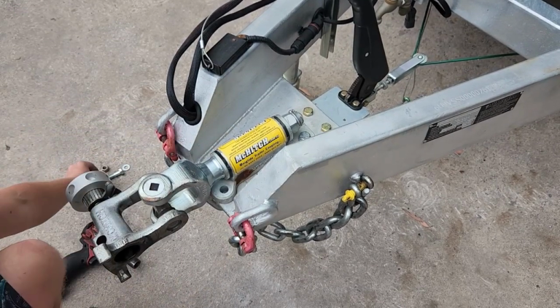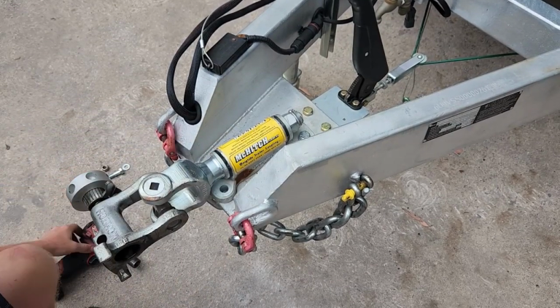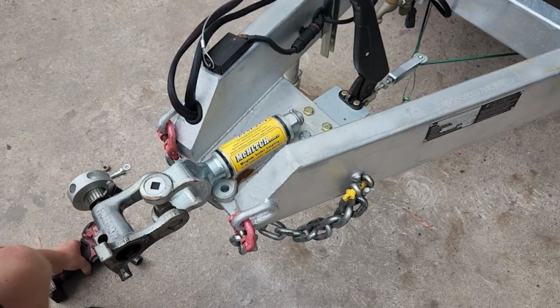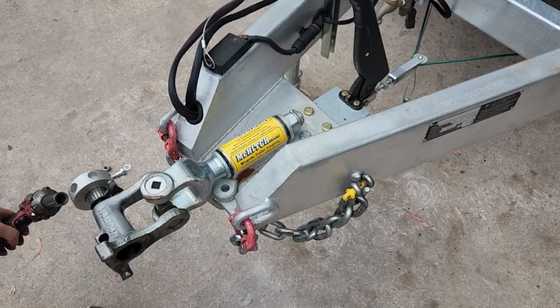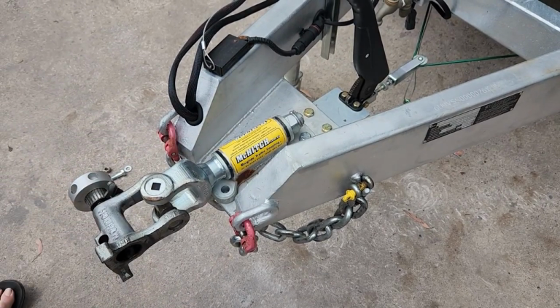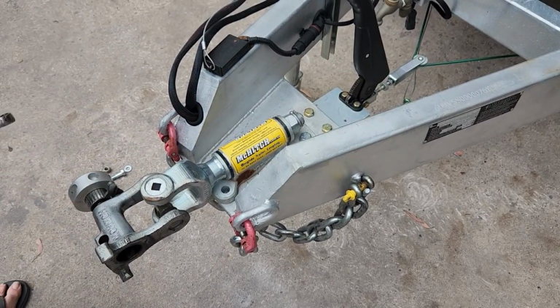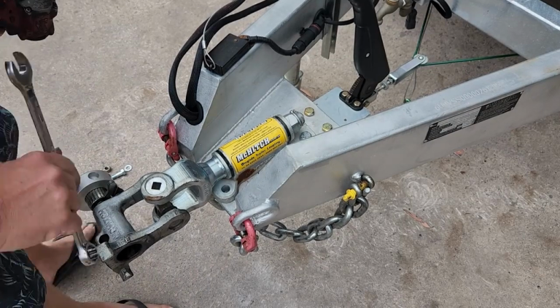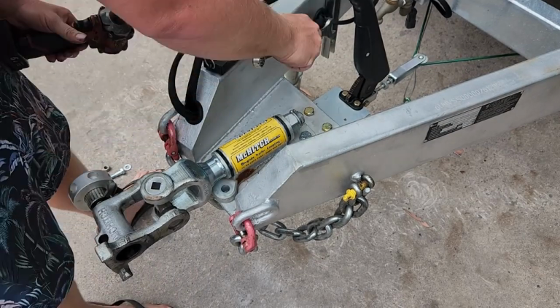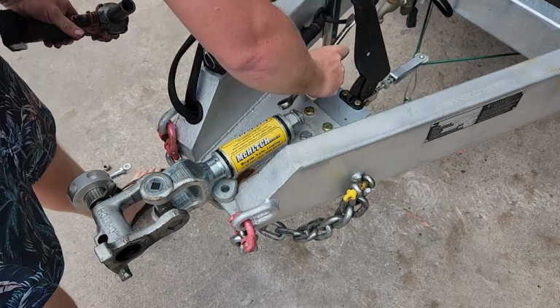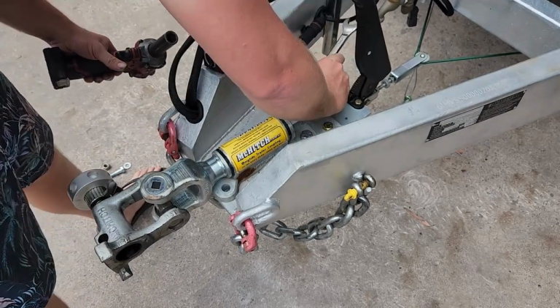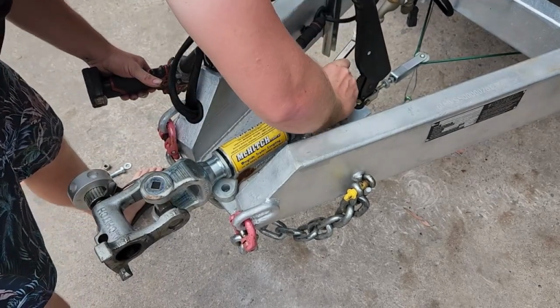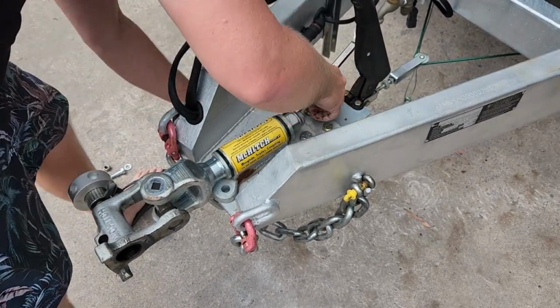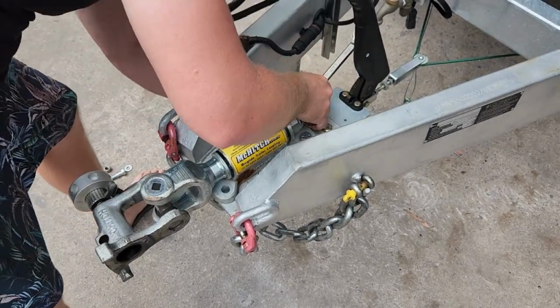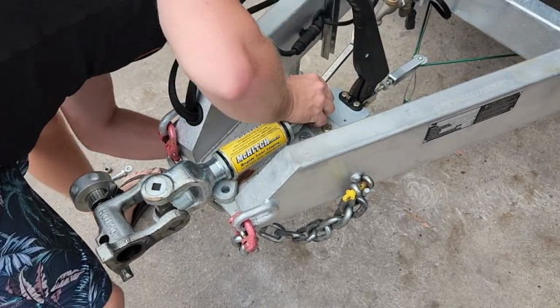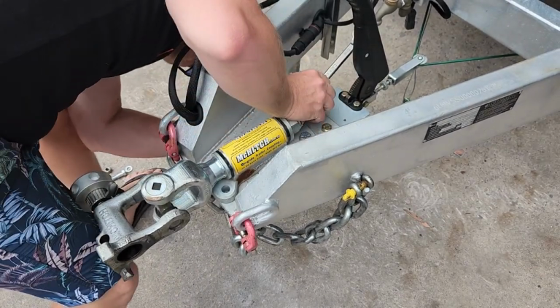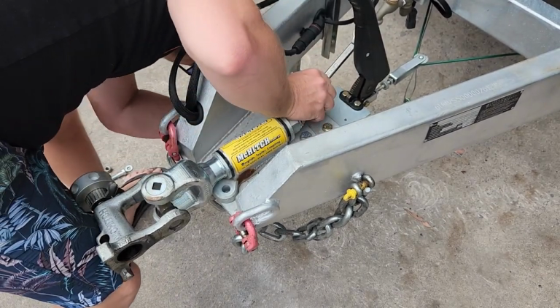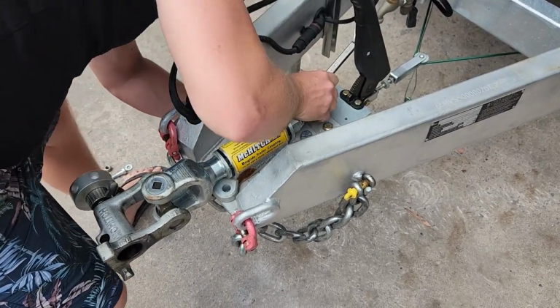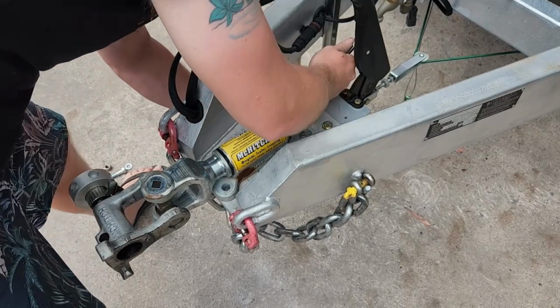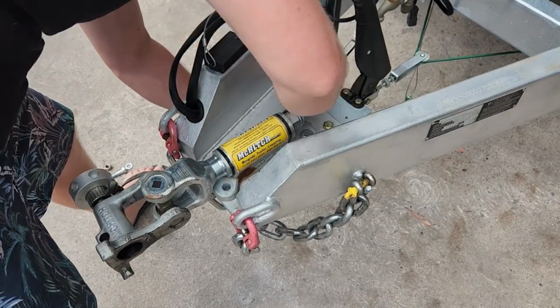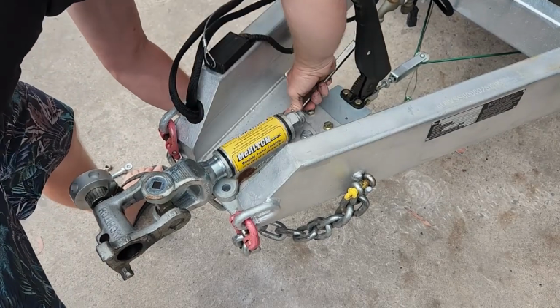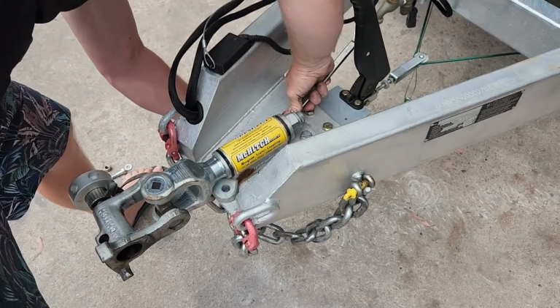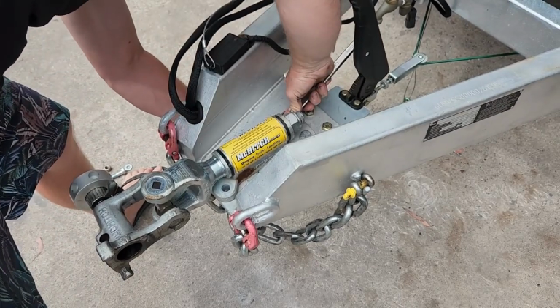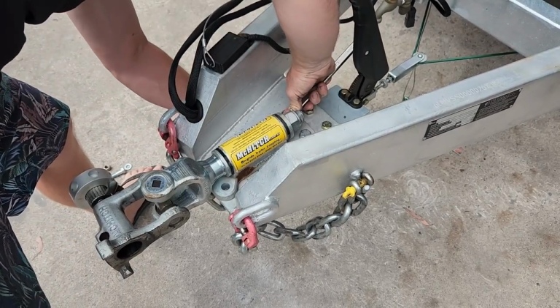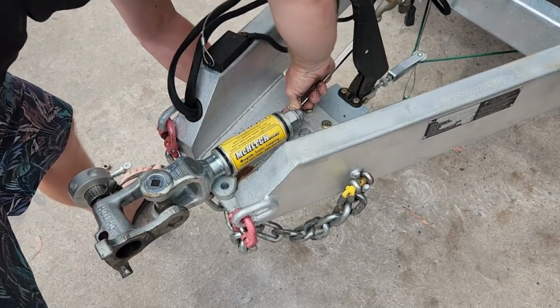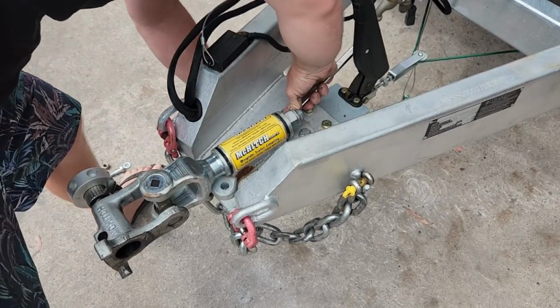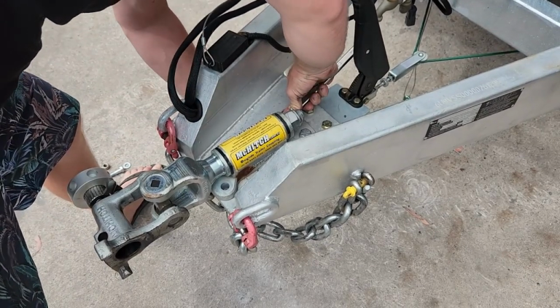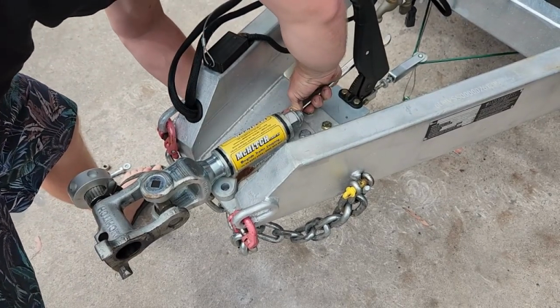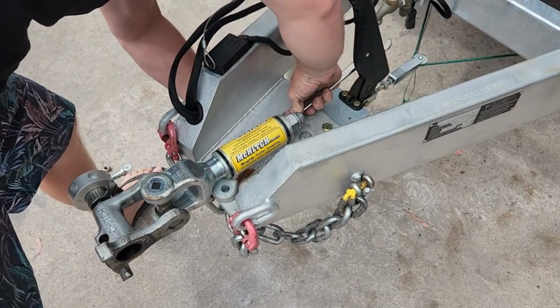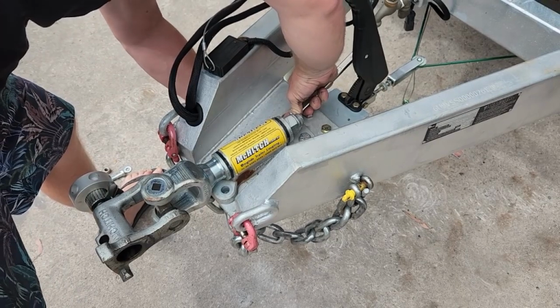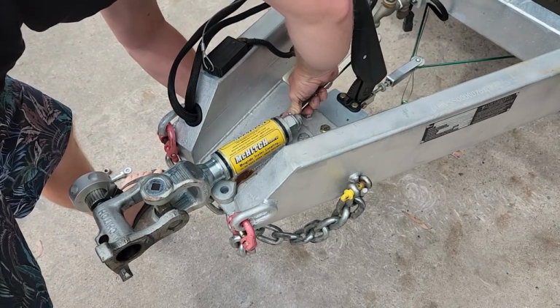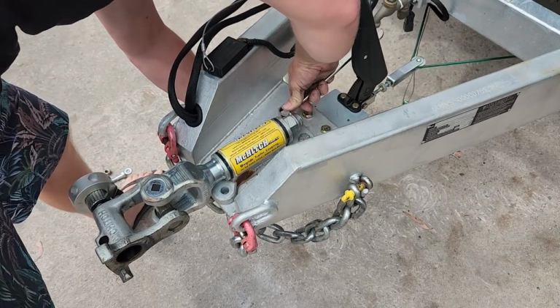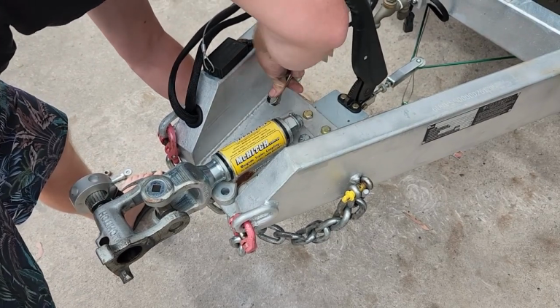Also, quick tip: when you're undoing that last bolt, be careful. Some hitches, especially the bigger ones, are a bit nose heavy. Trust me, you don't want that falling on your big toe.